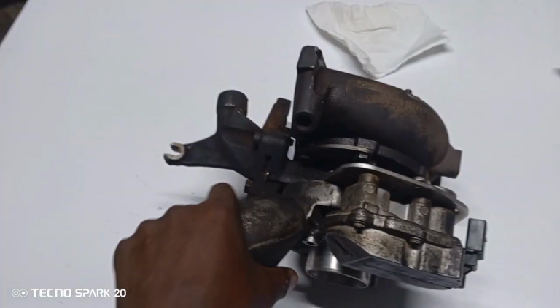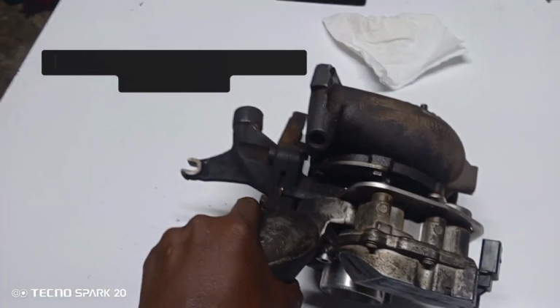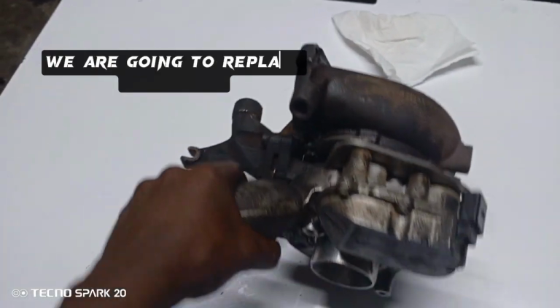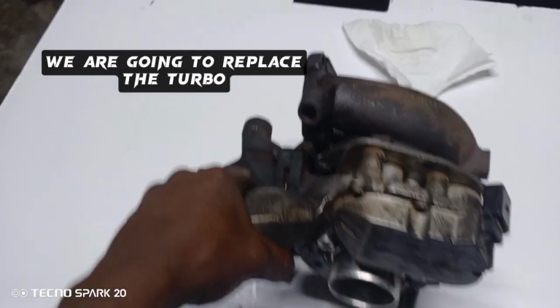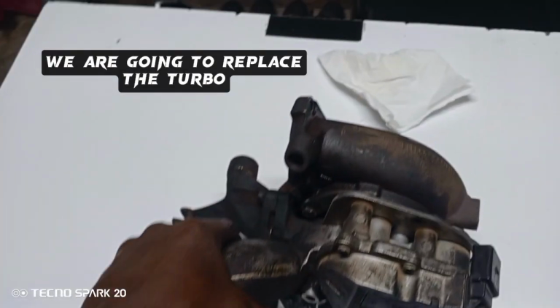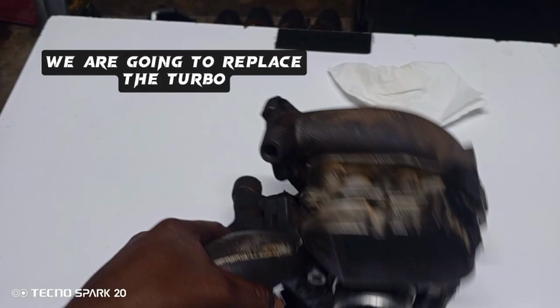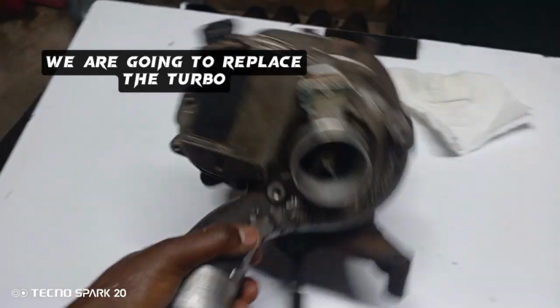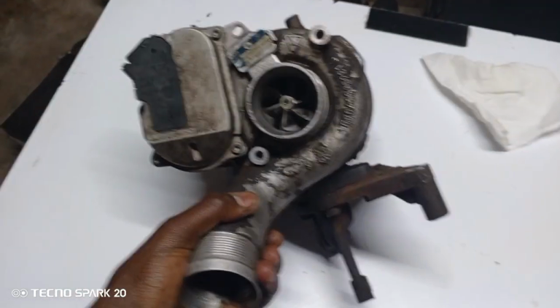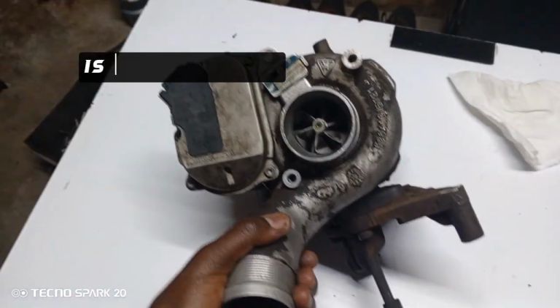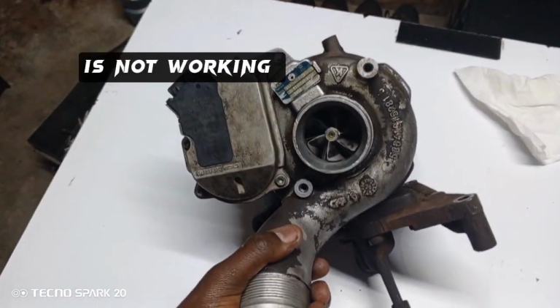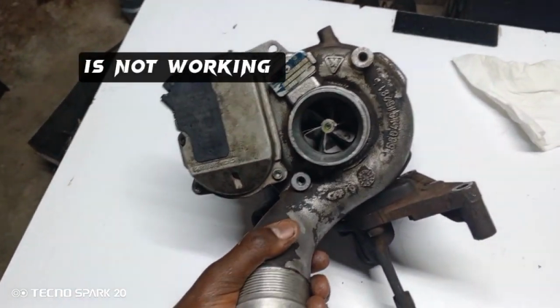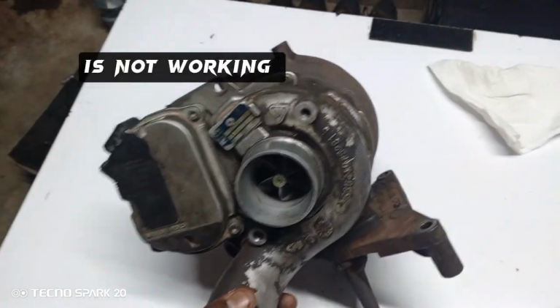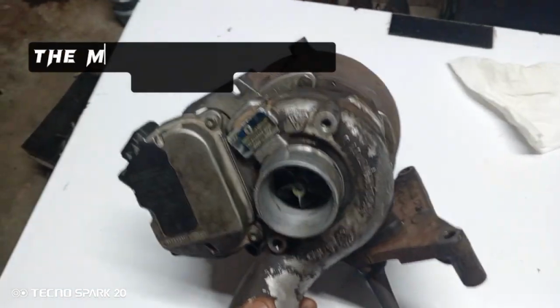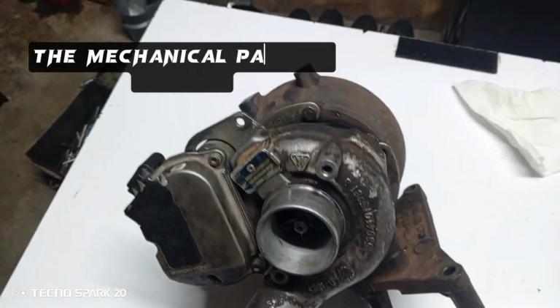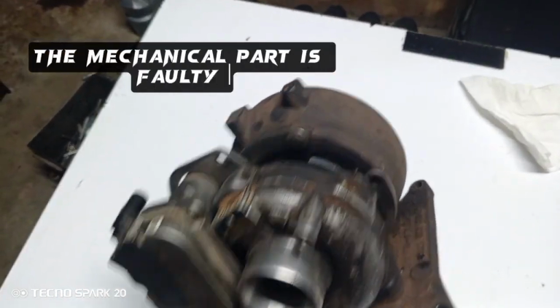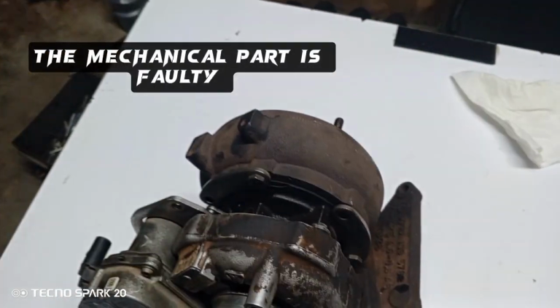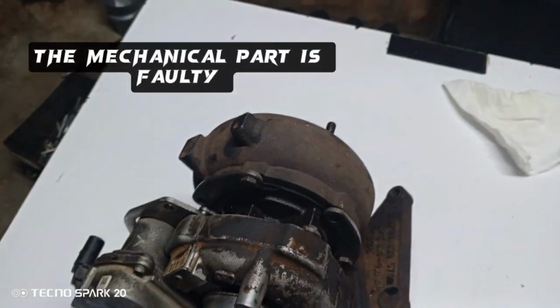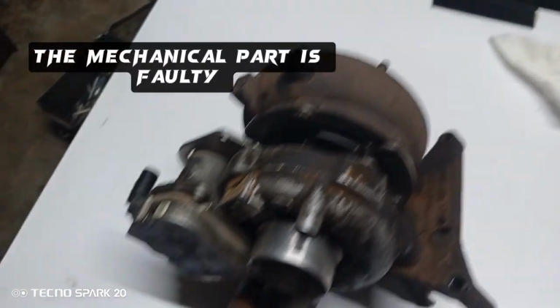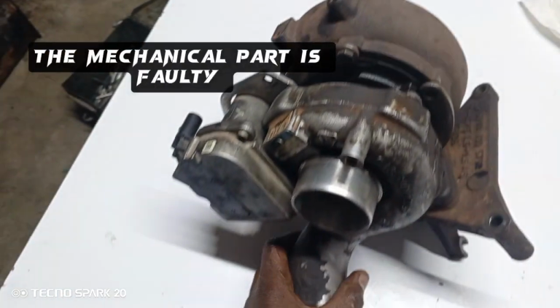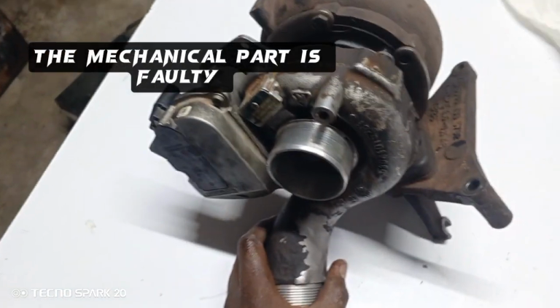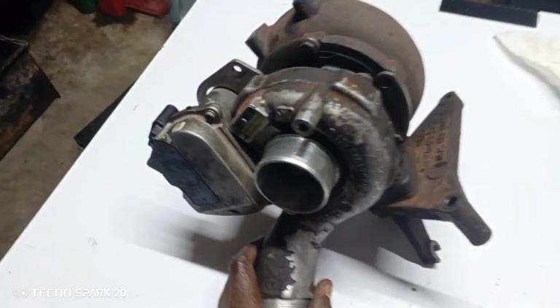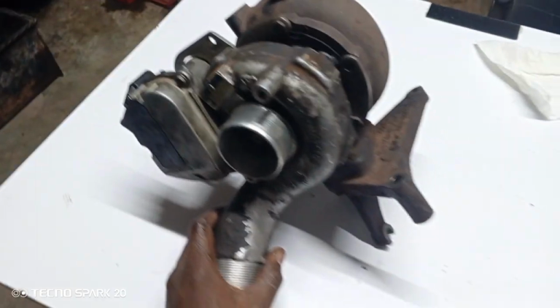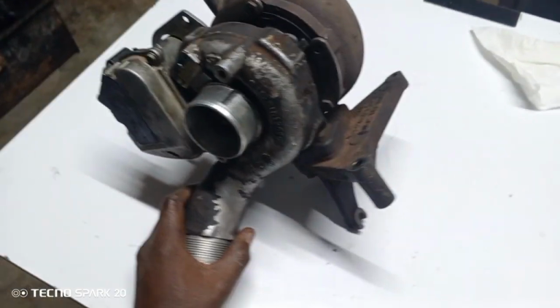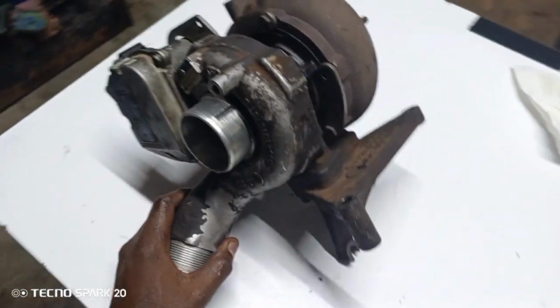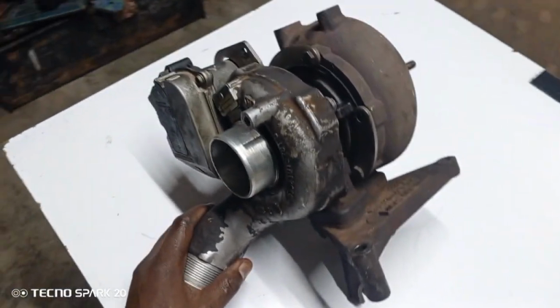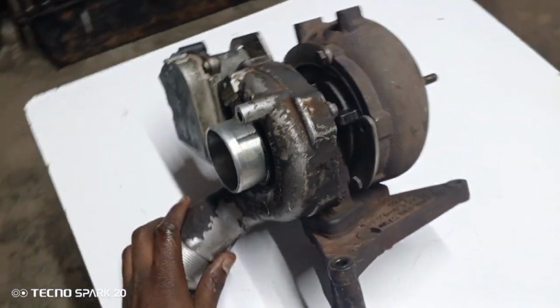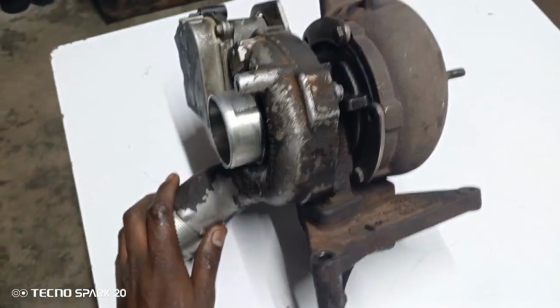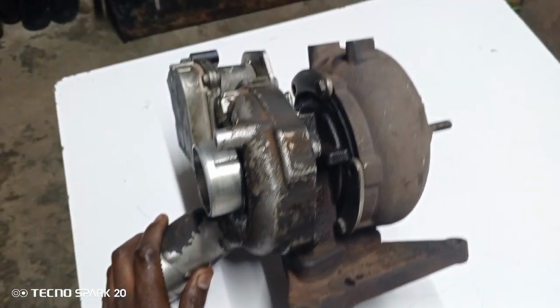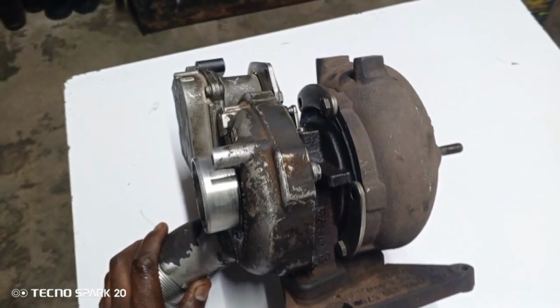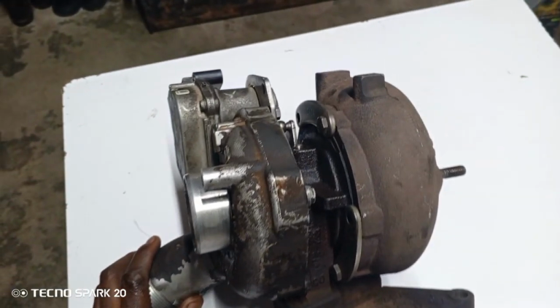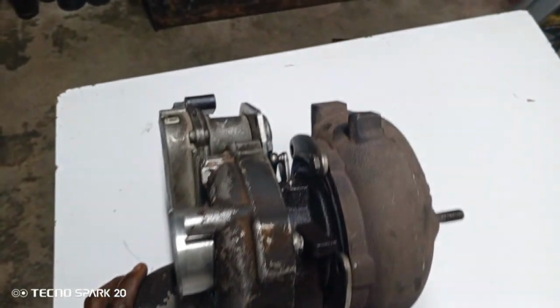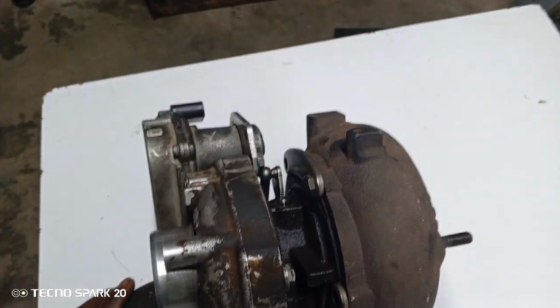We are going to replace the turbo — it's not working. I have a mechanical part as a fault, so we are going to replace the turbo.